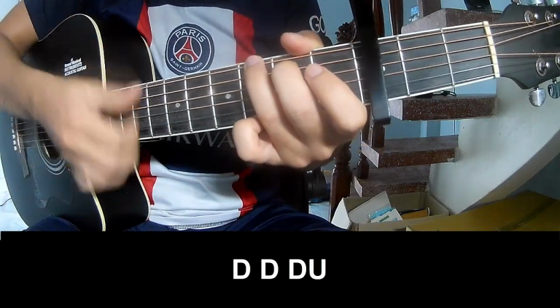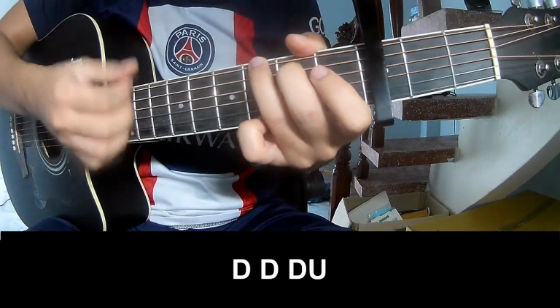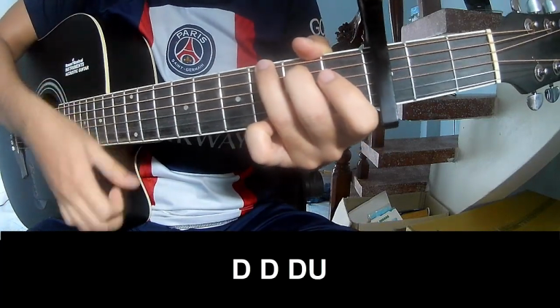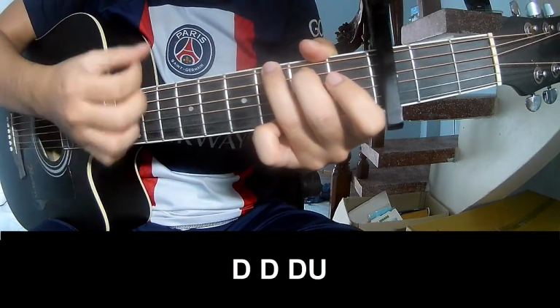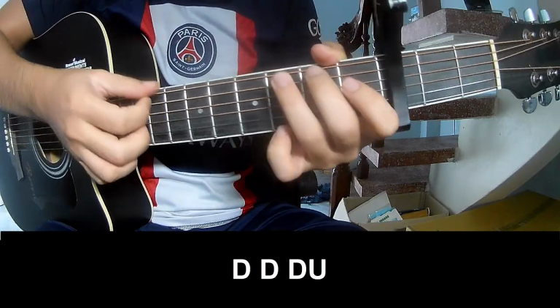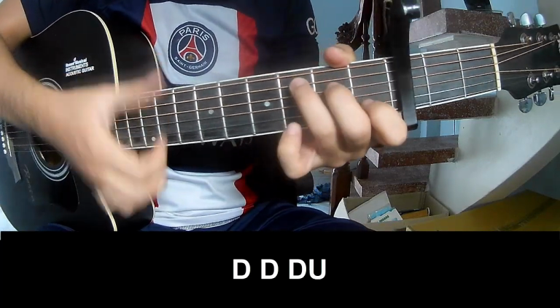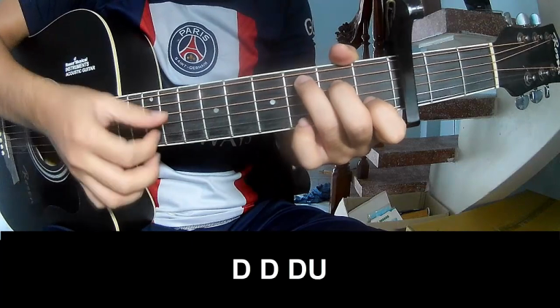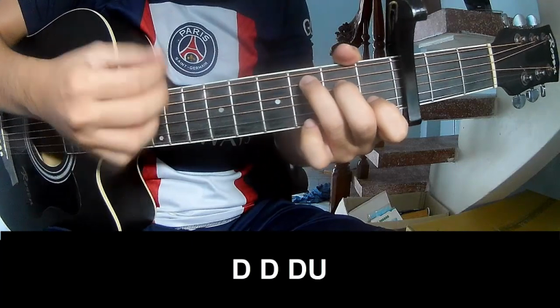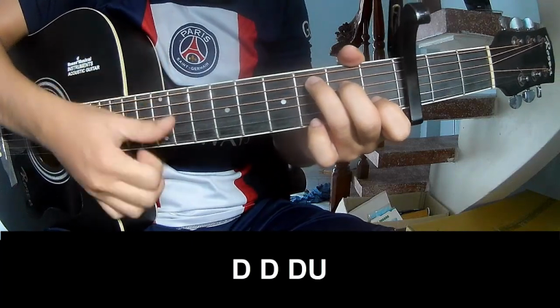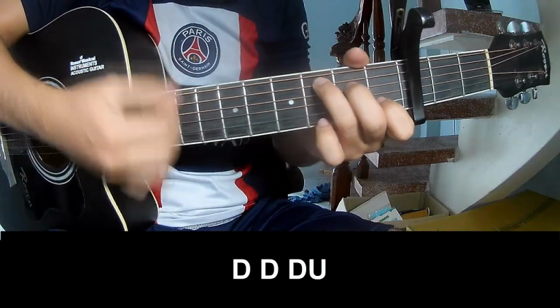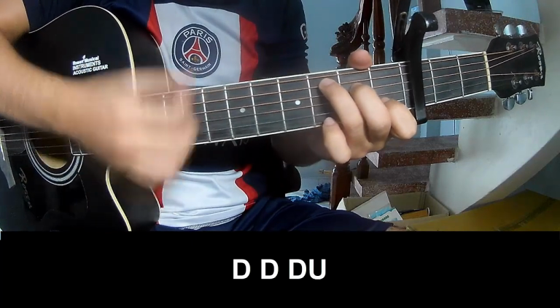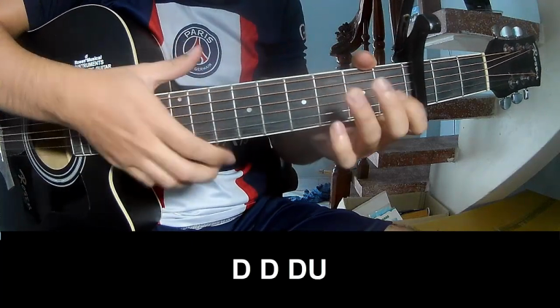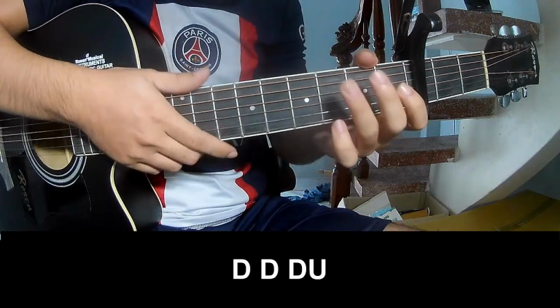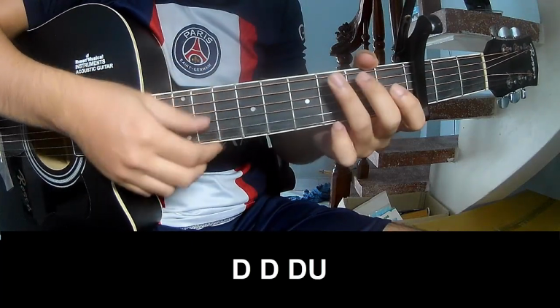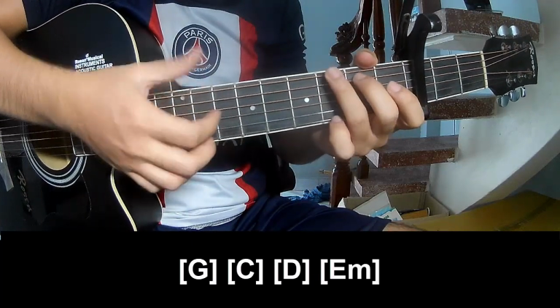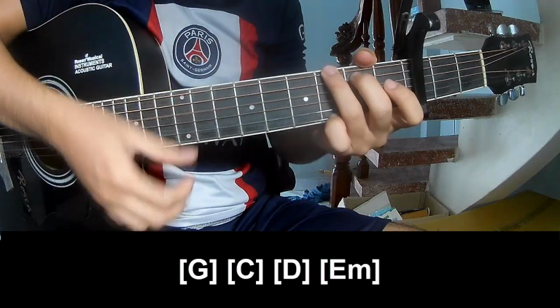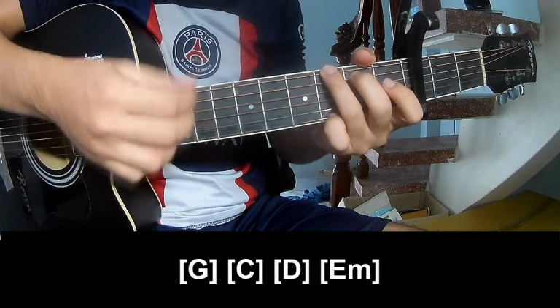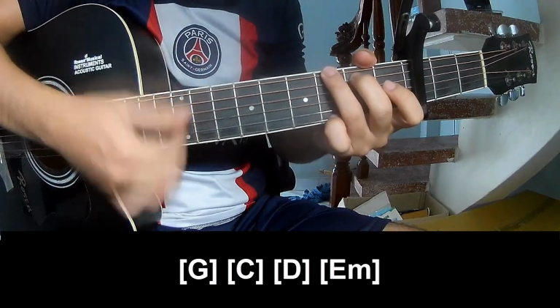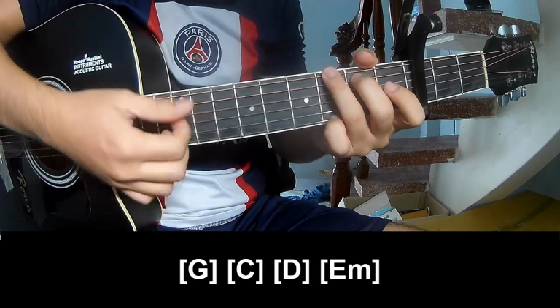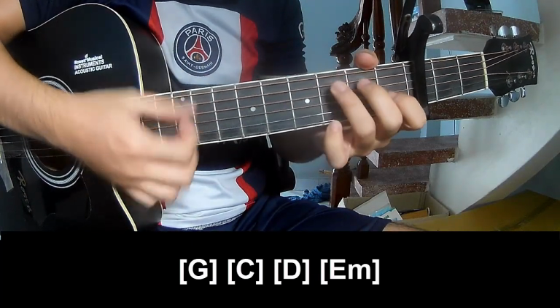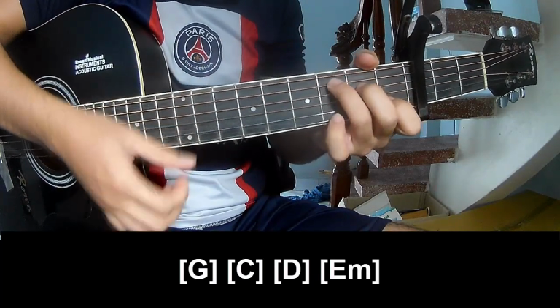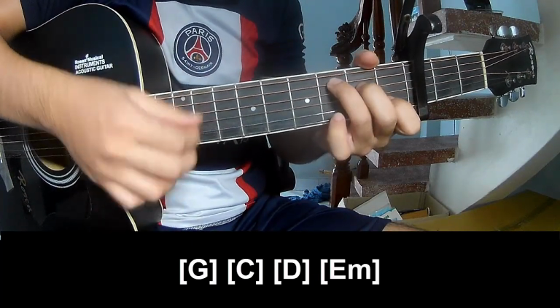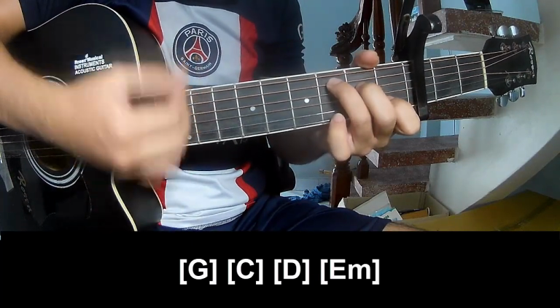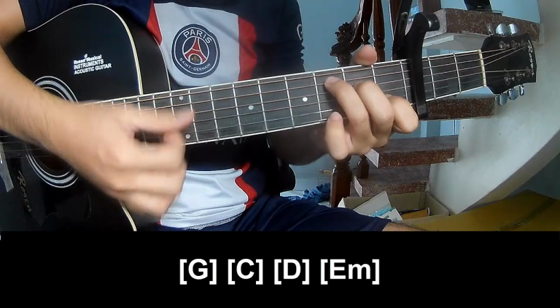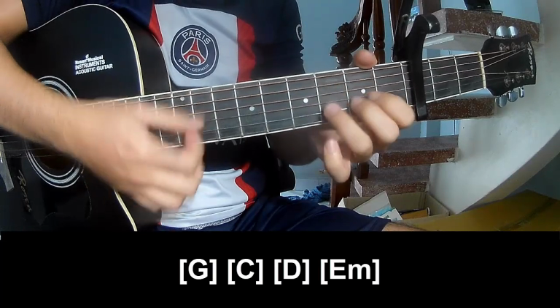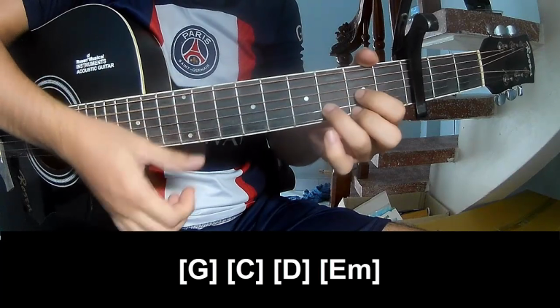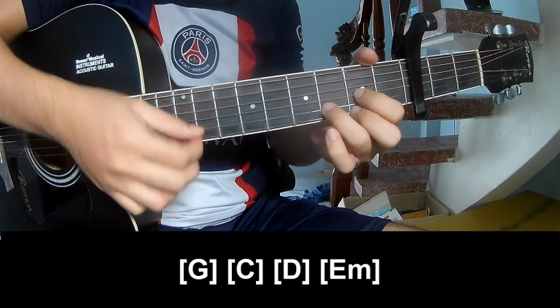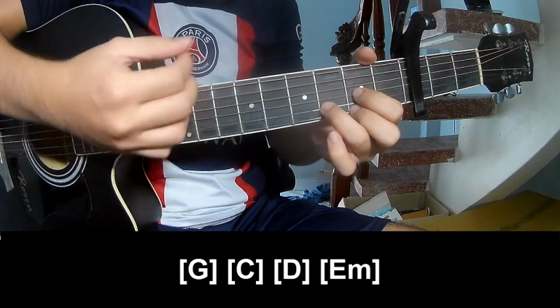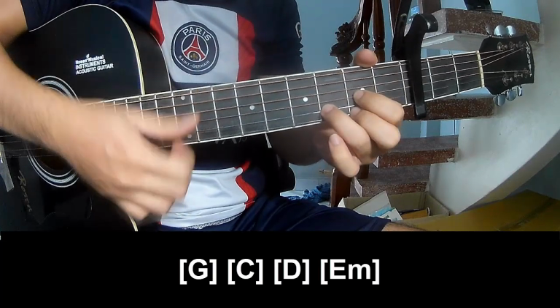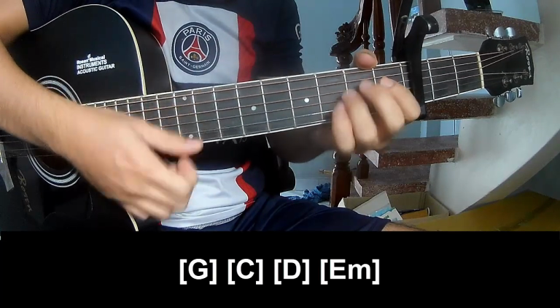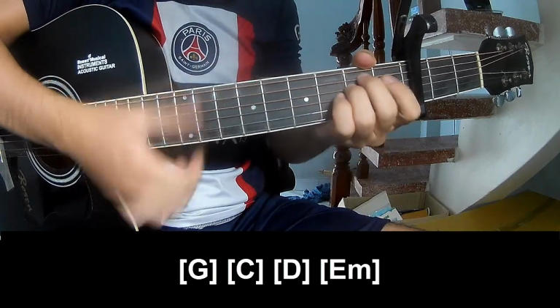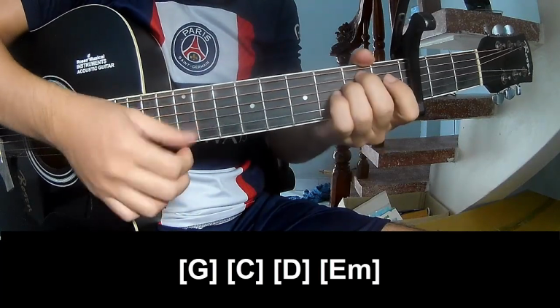Down, down, up, down, down, down, up. And we'll play along G, C, D, E, M.